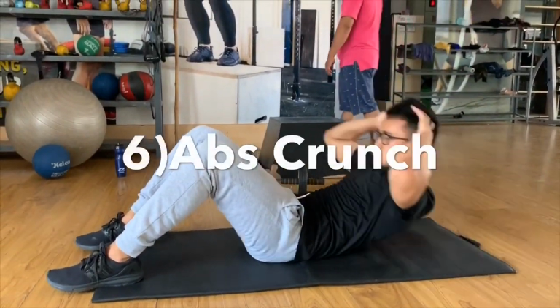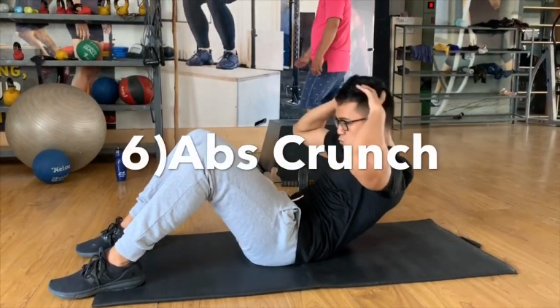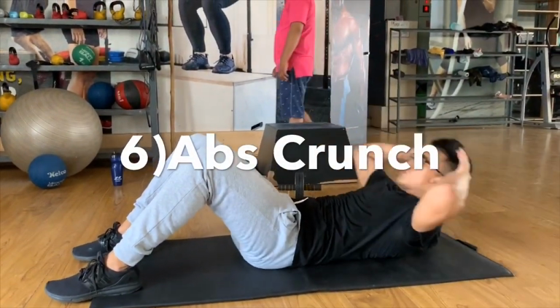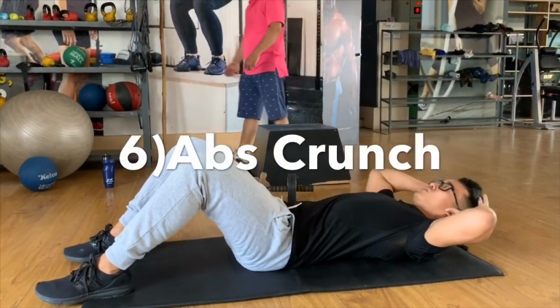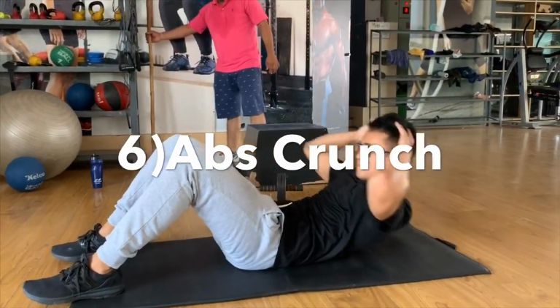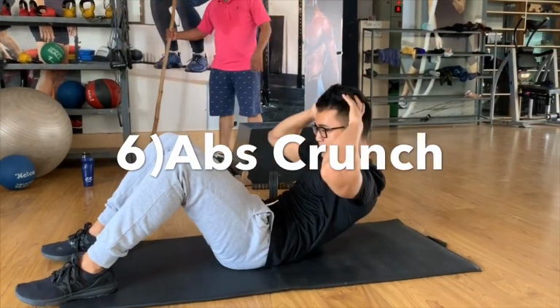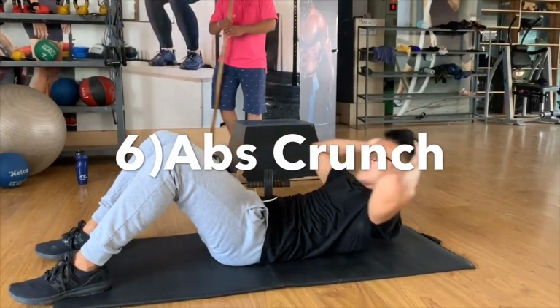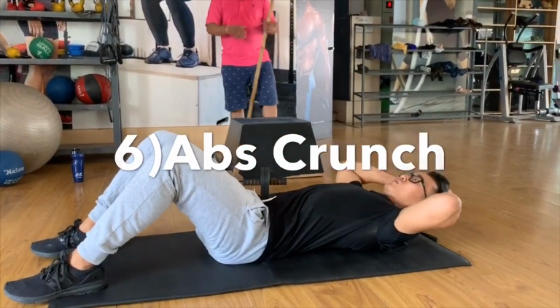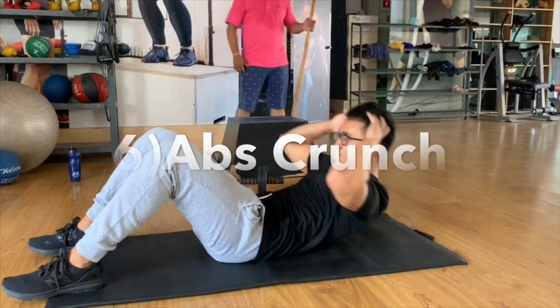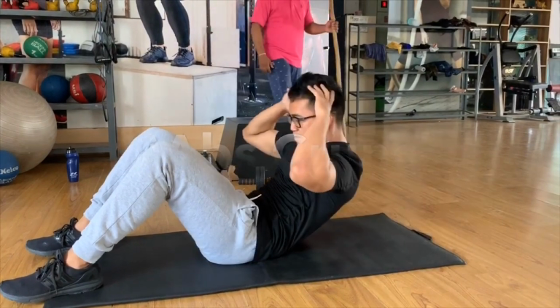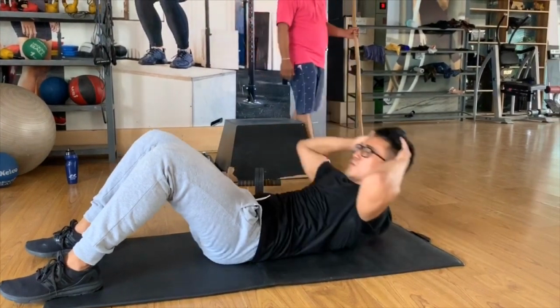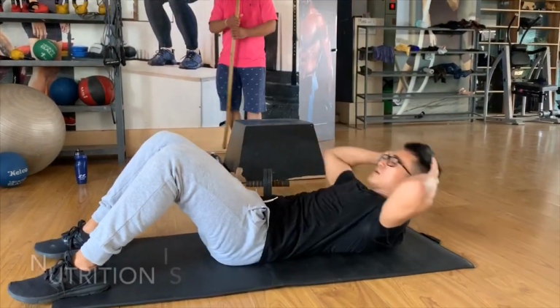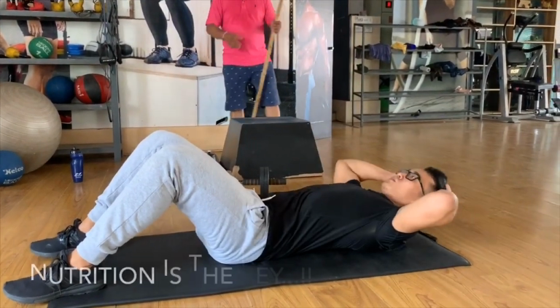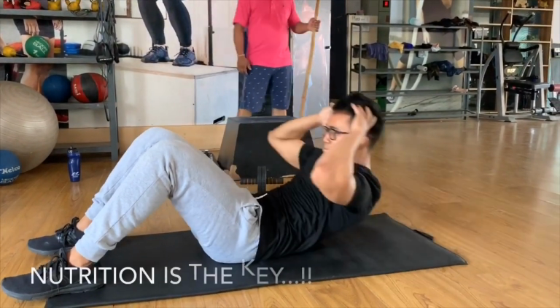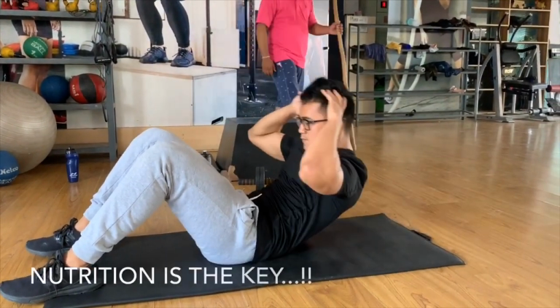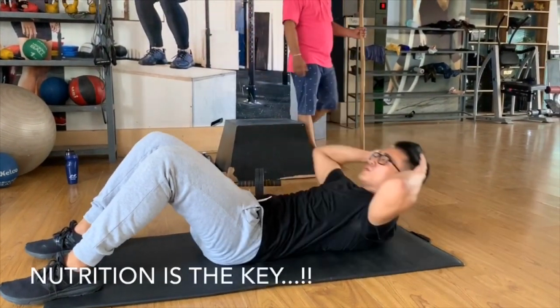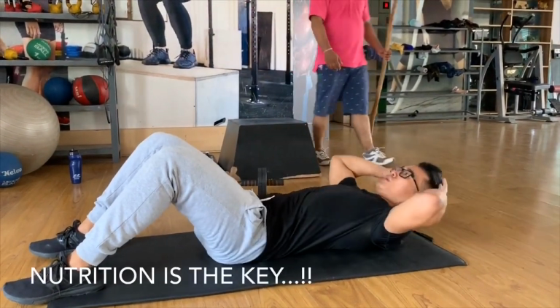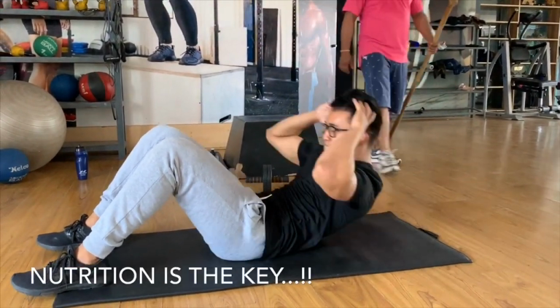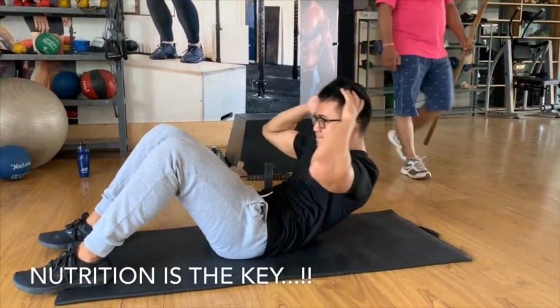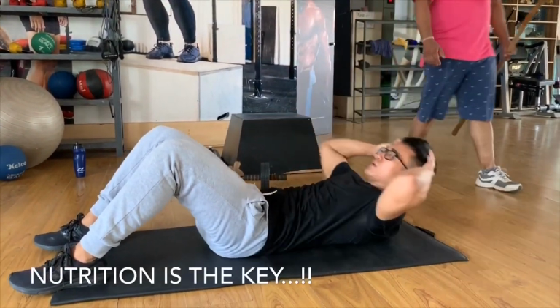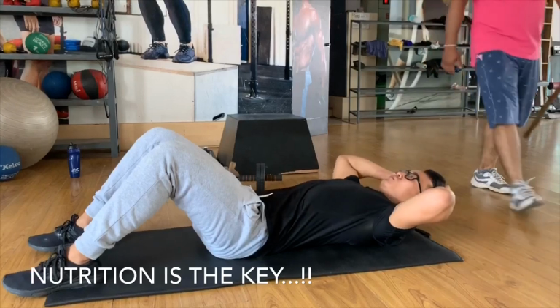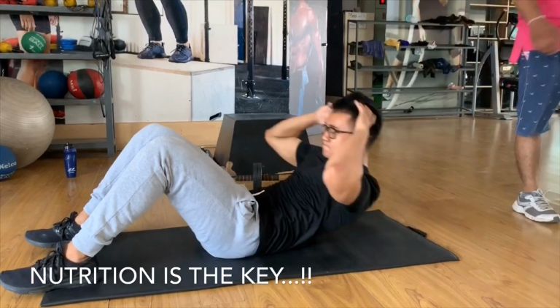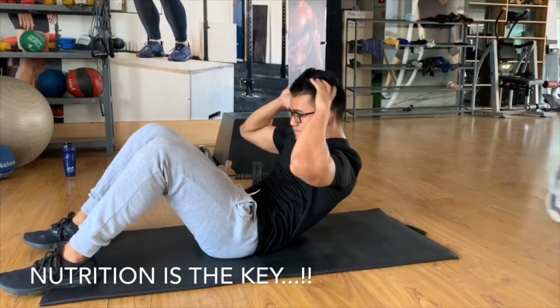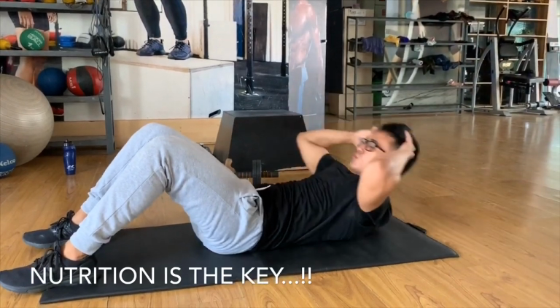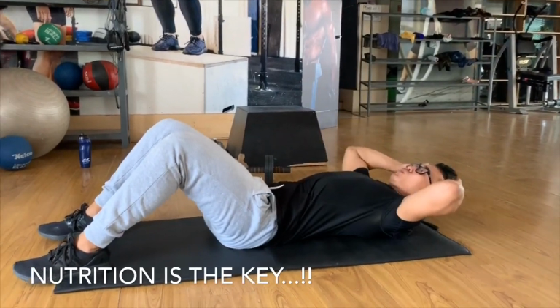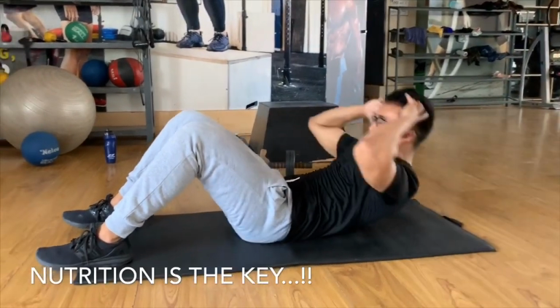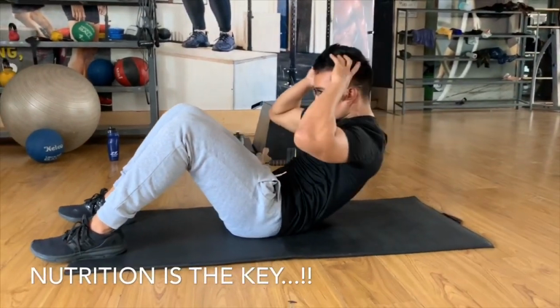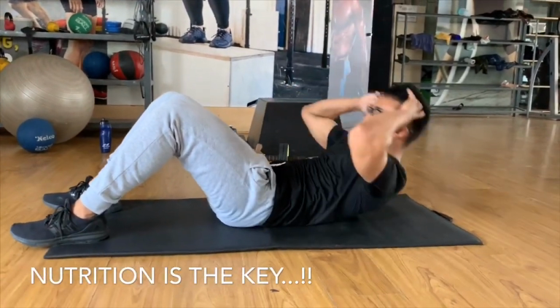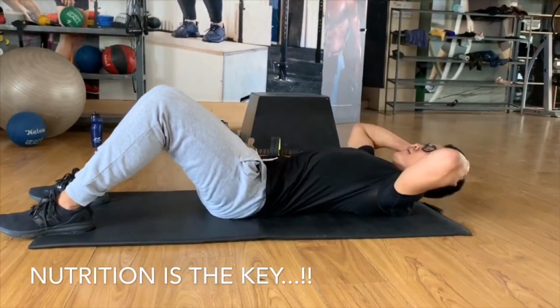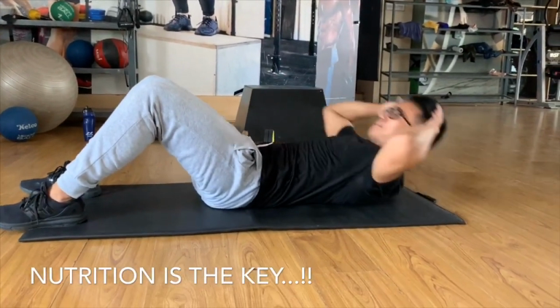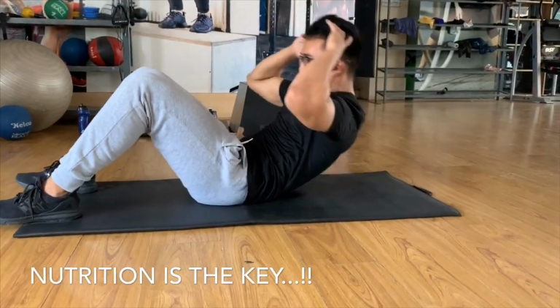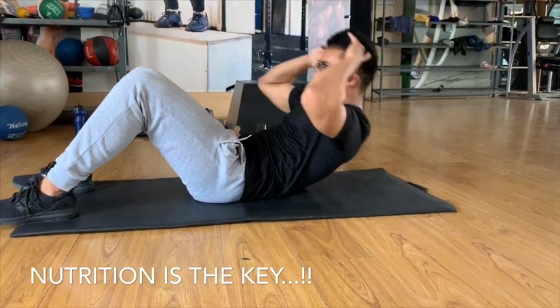We will have abs crunches and sit-ups. We will do upper abs and lower abs targeting.